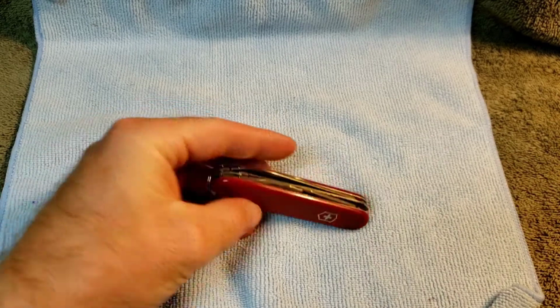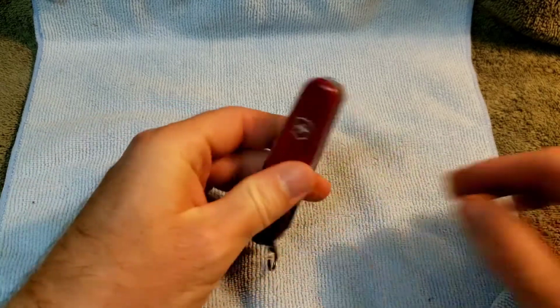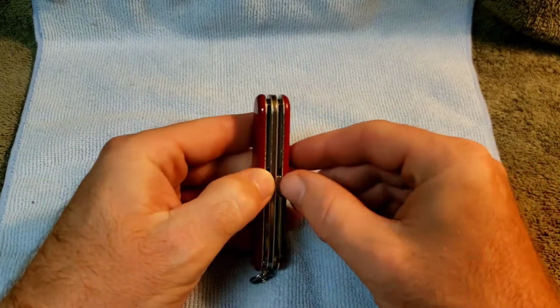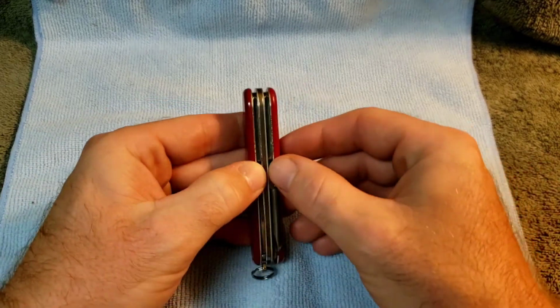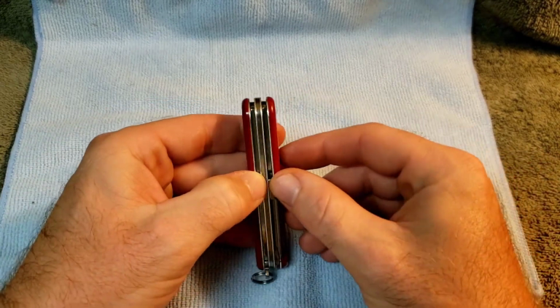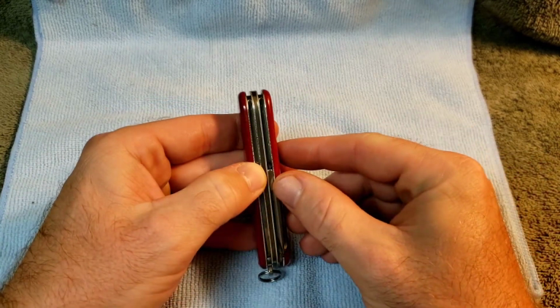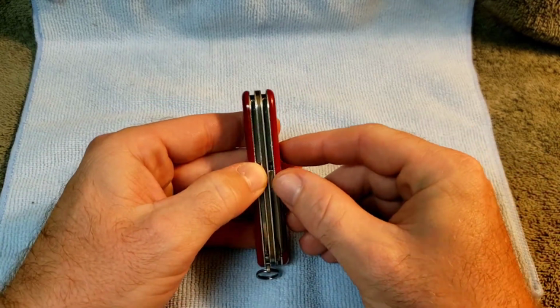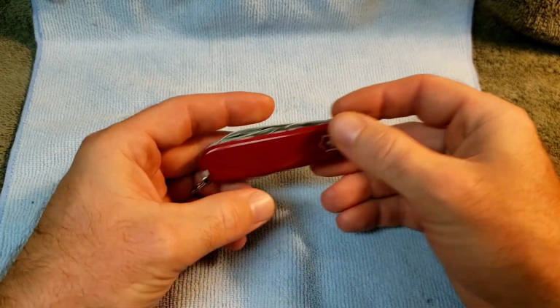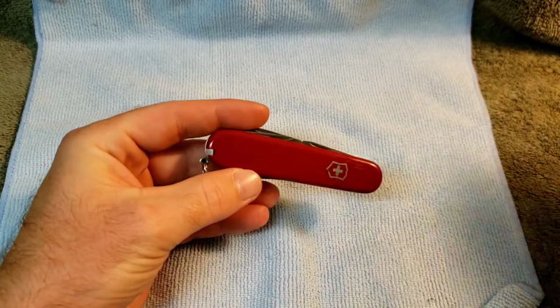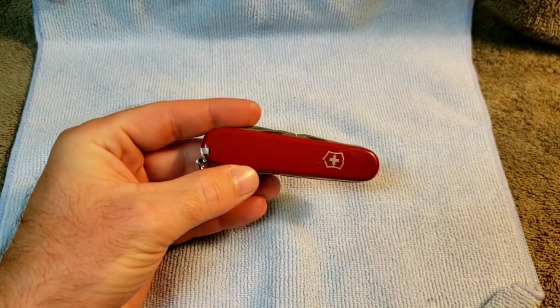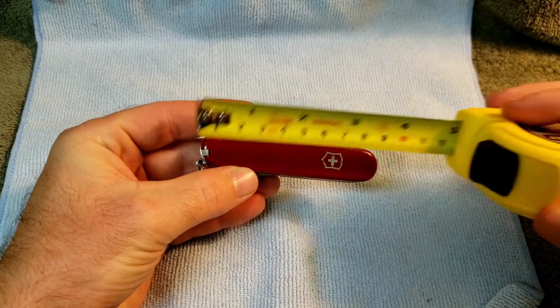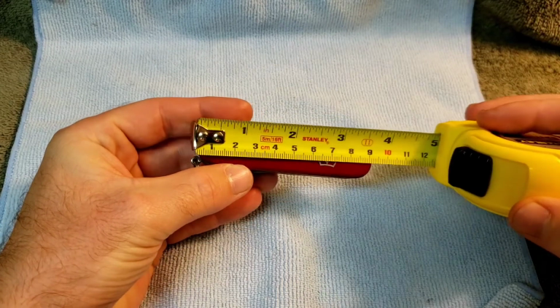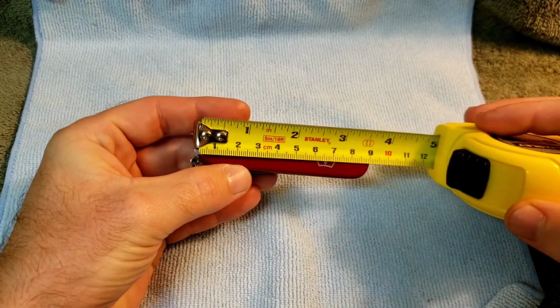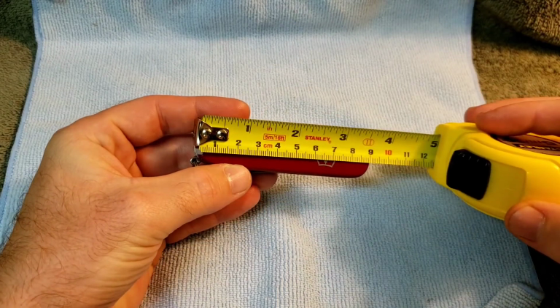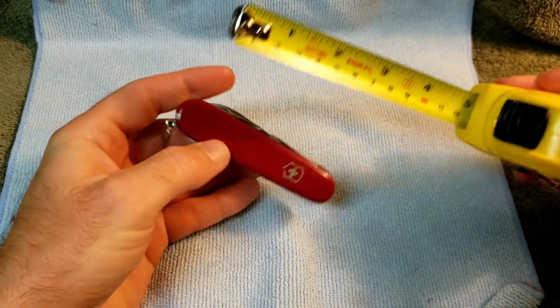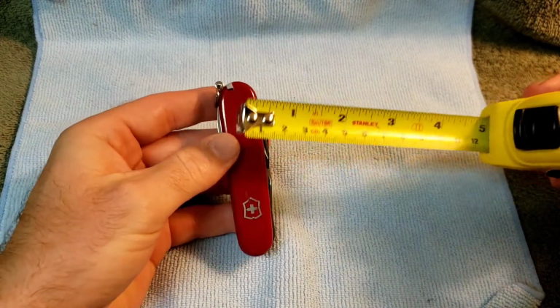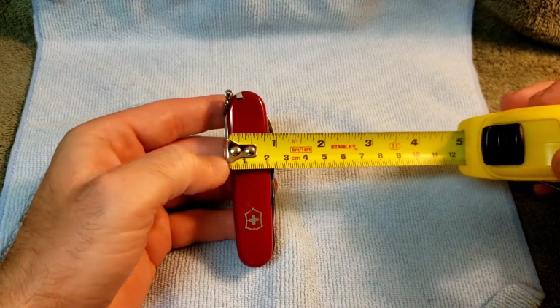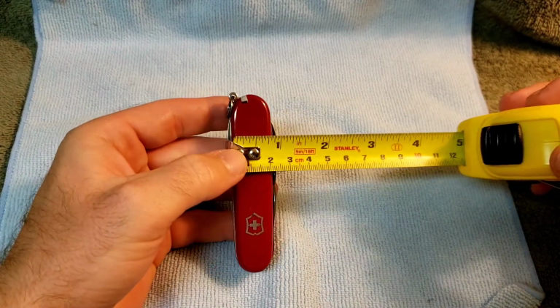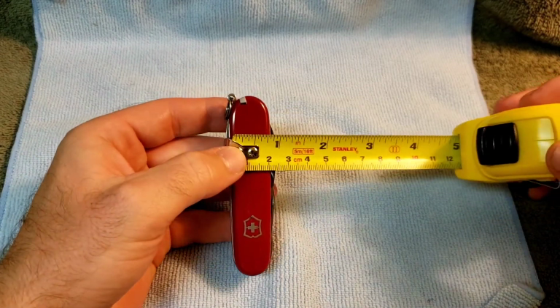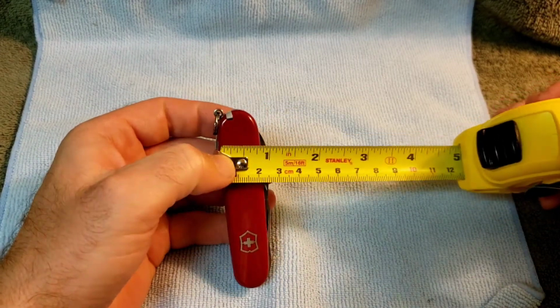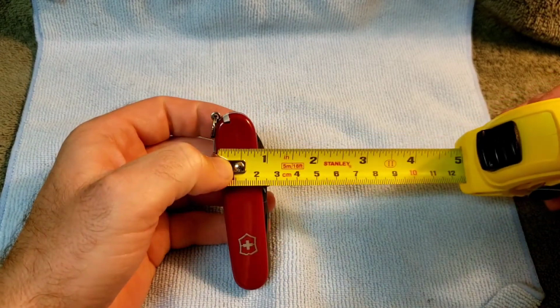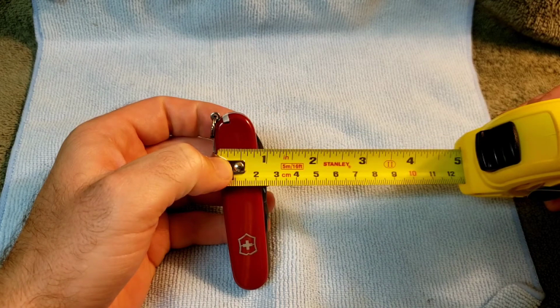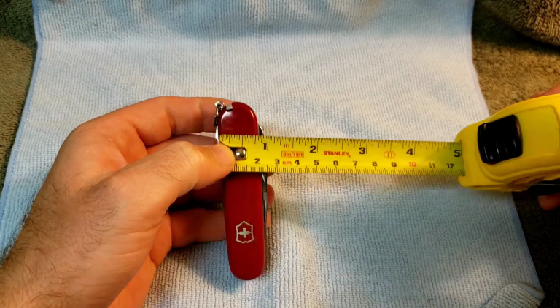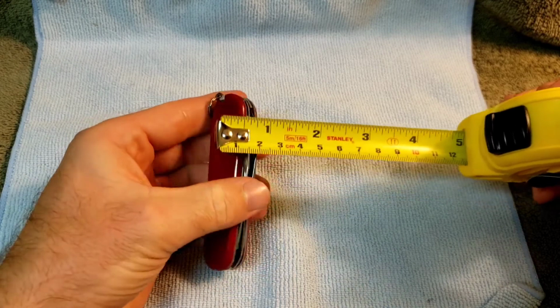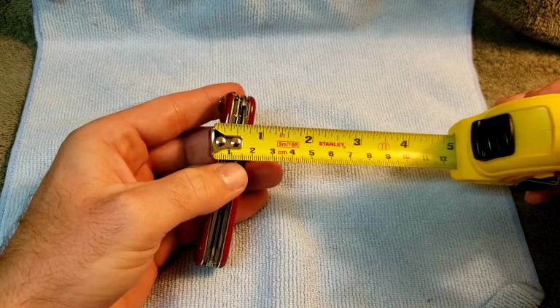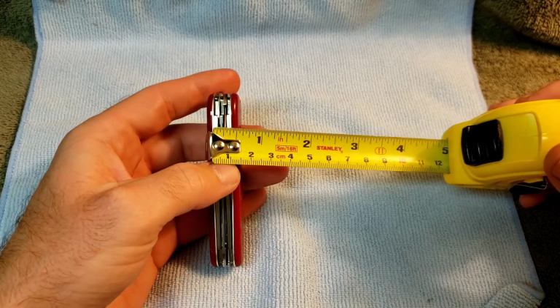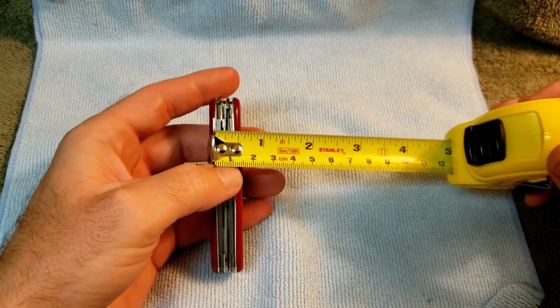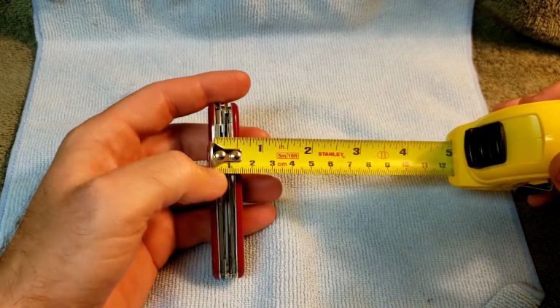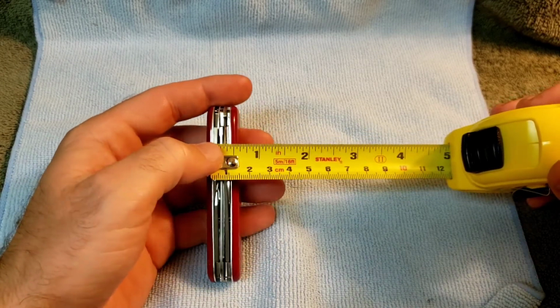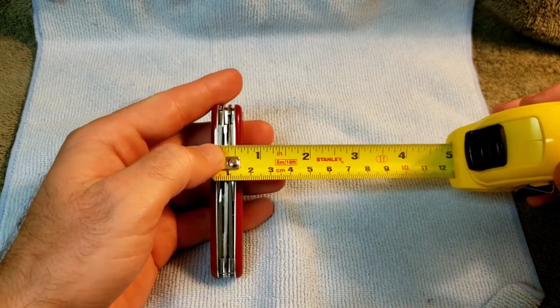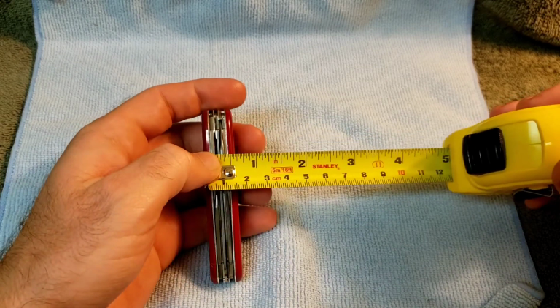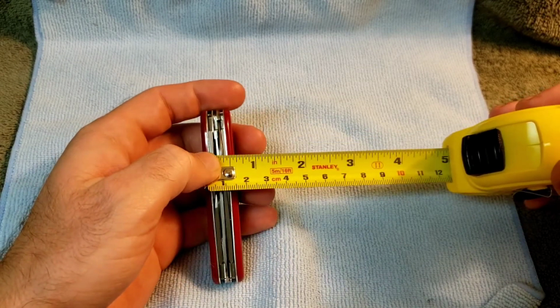Getting into it, still have a three-layer knife, still 91 millimeters, still roughly one inch tall, and being a three-layer knife it's about 5/8 of an inch wide.